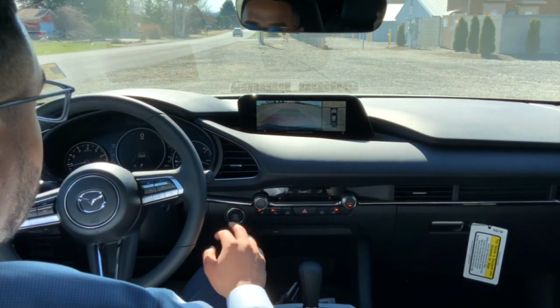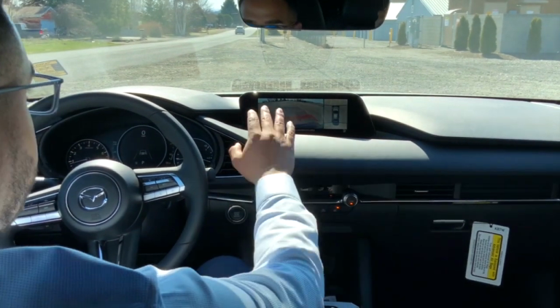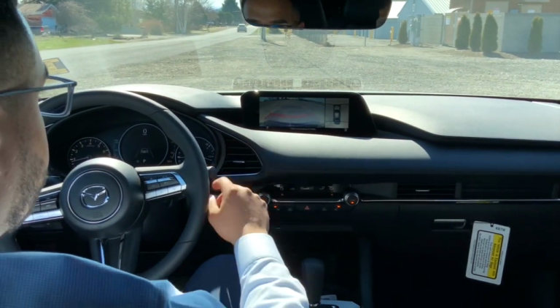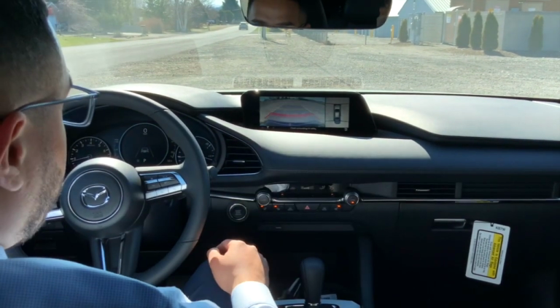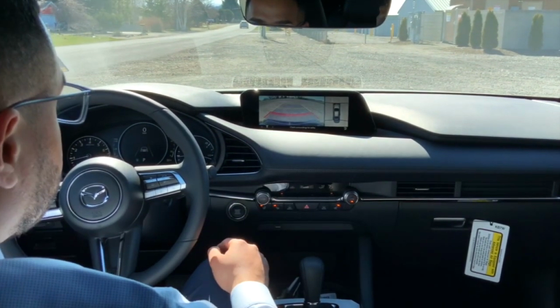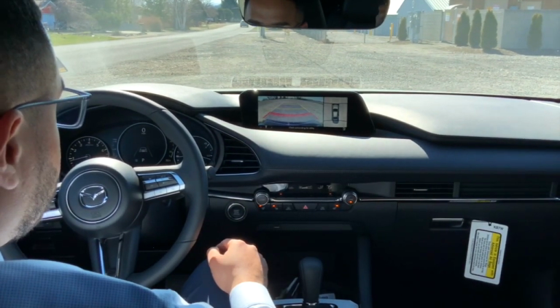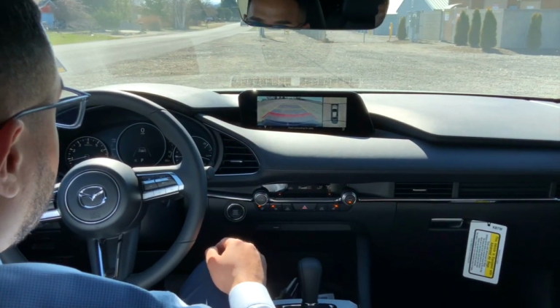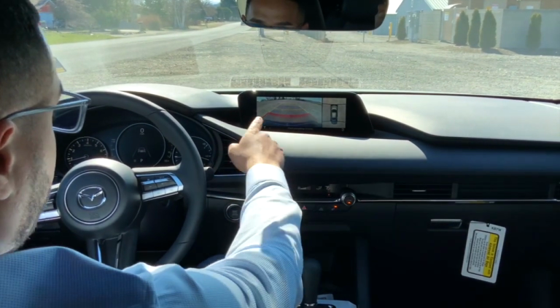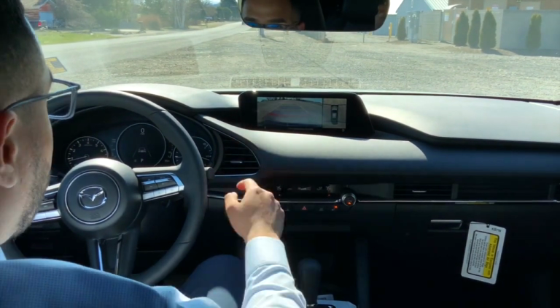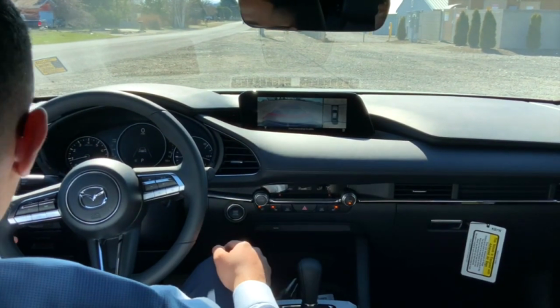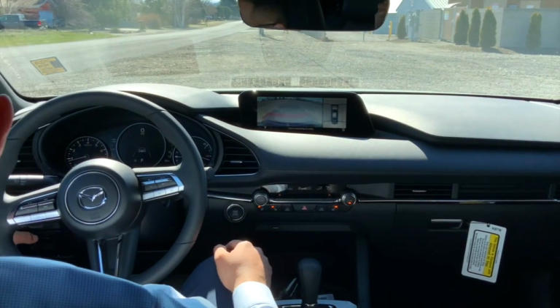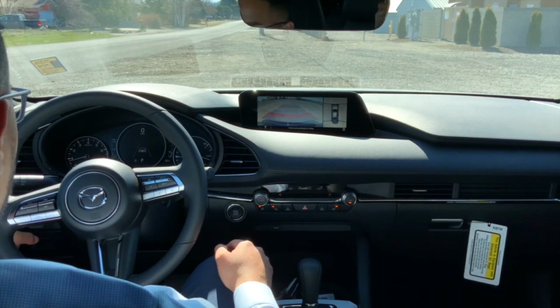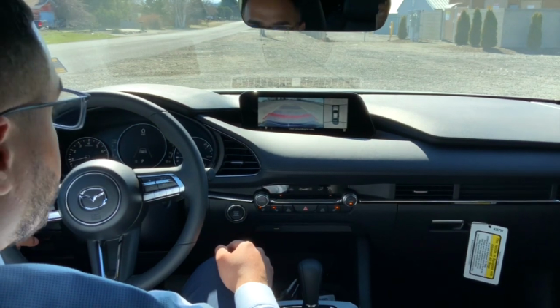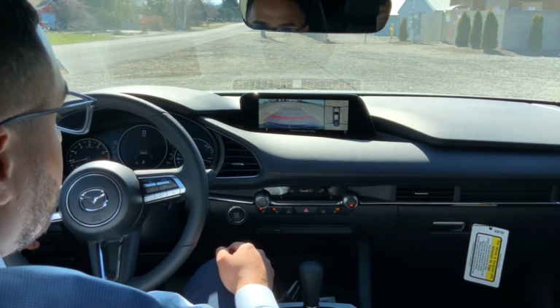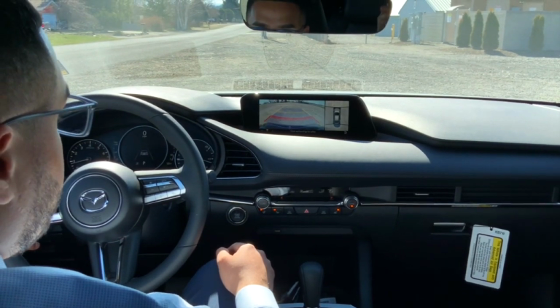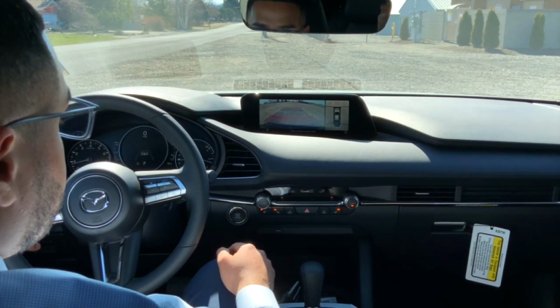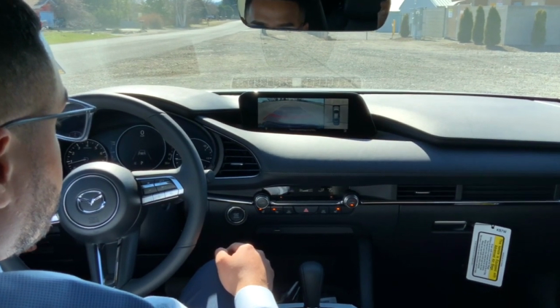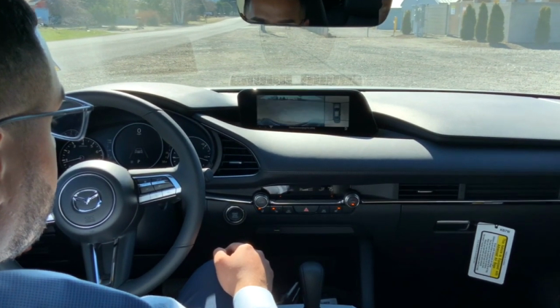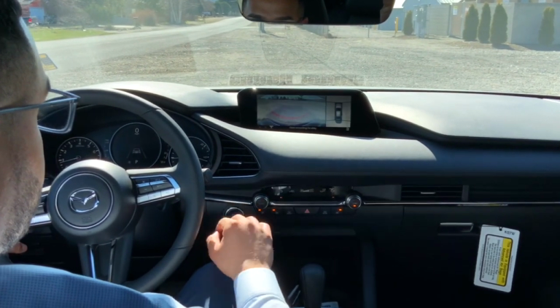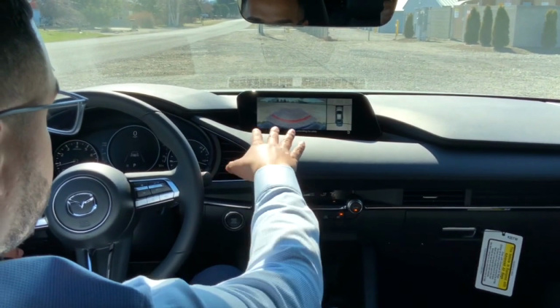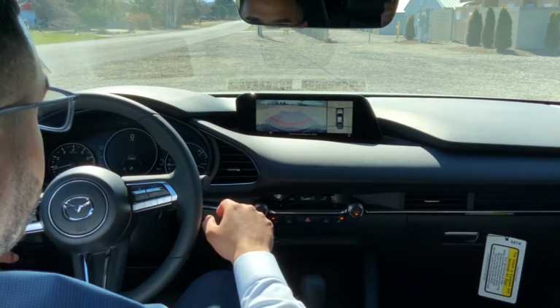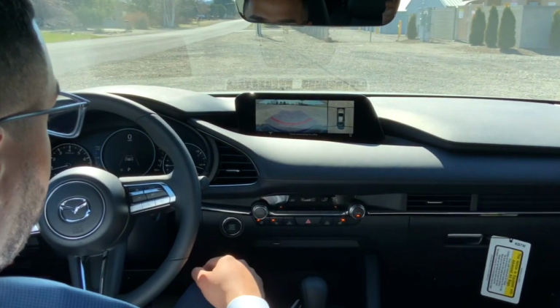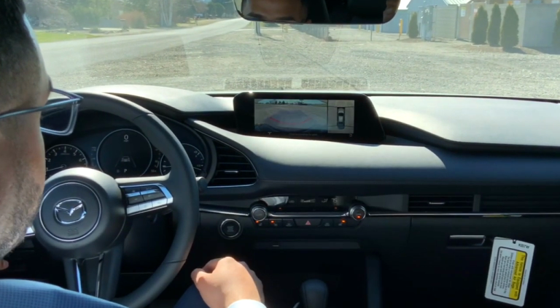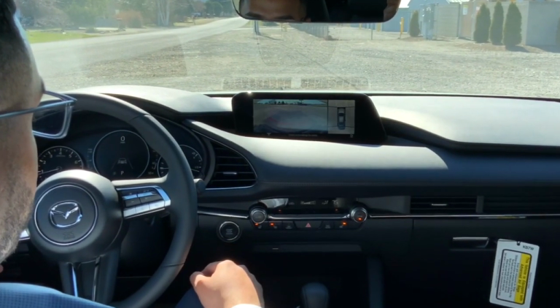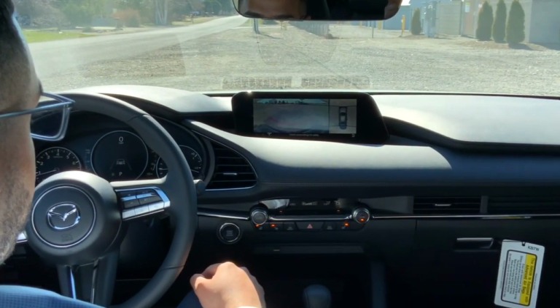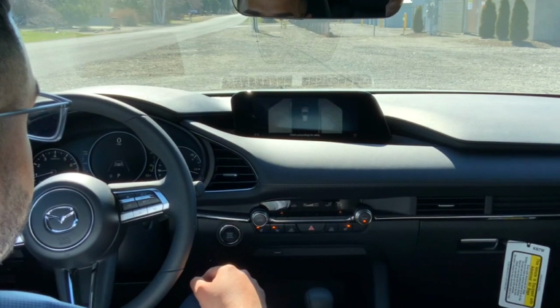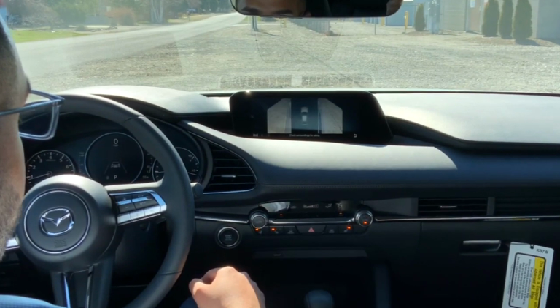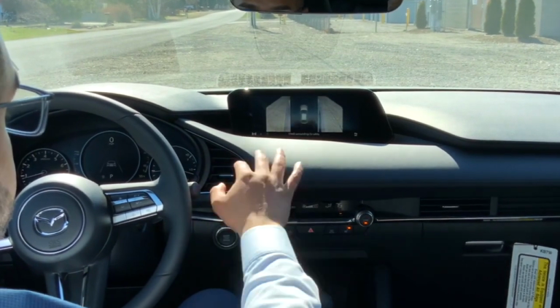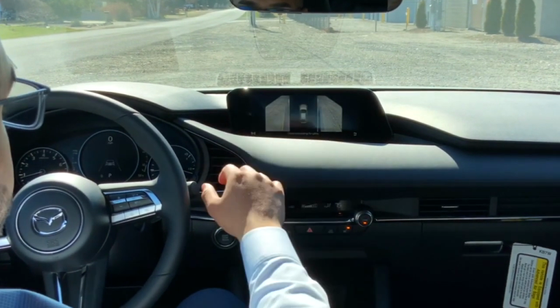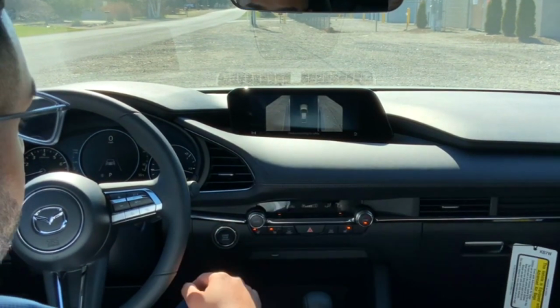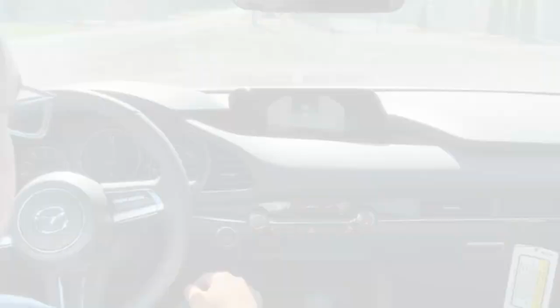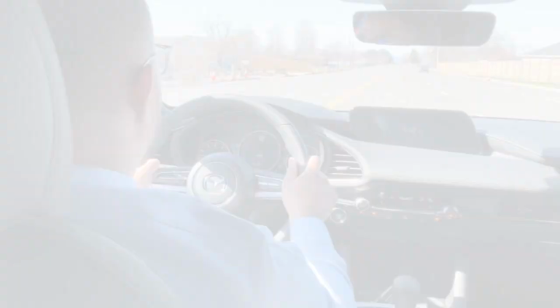This car is also equipped with a 360 view camera and you can have a few different camera views. Right now we're in the back camera view, and then you can switch to the front camera view, and you're also going to have your side view.